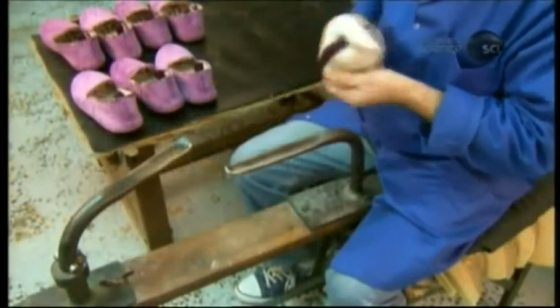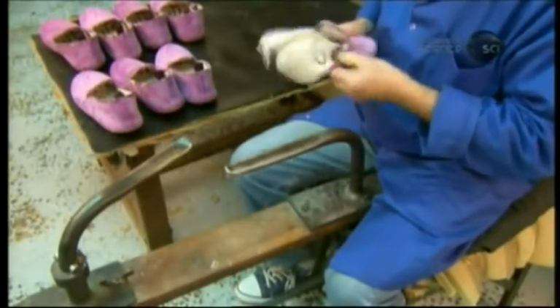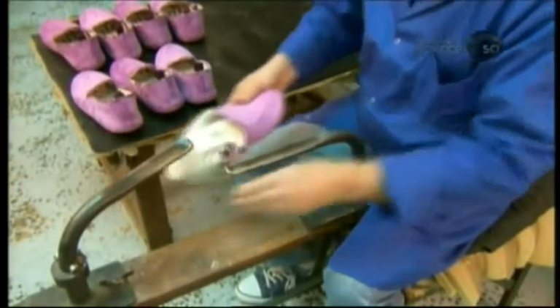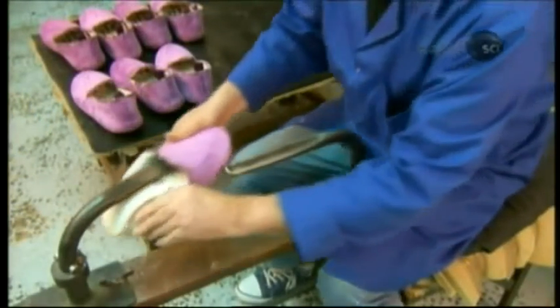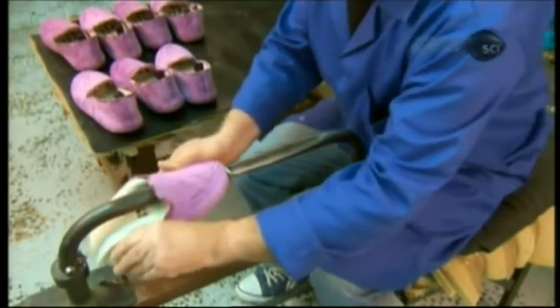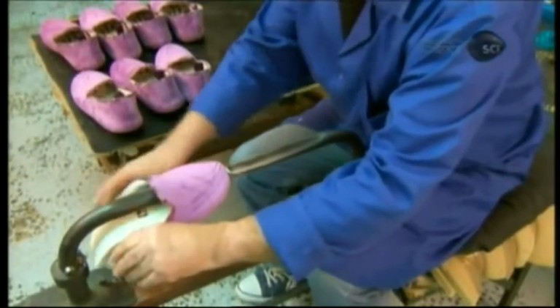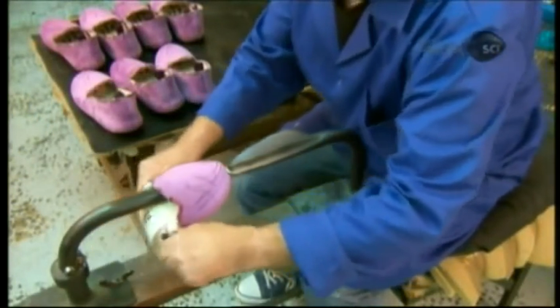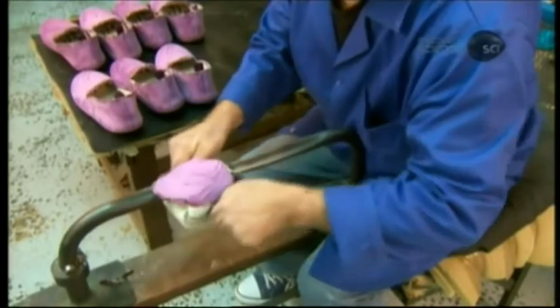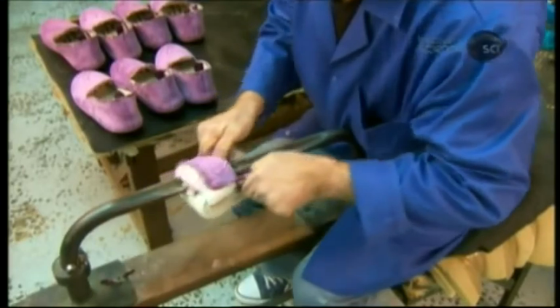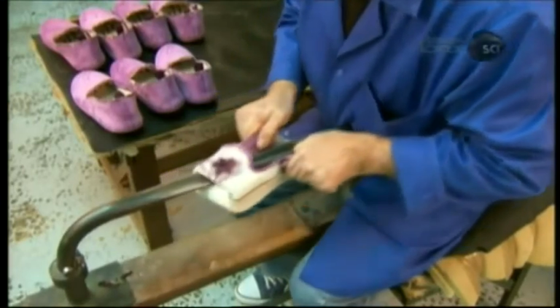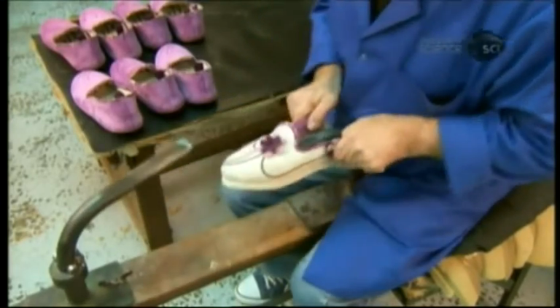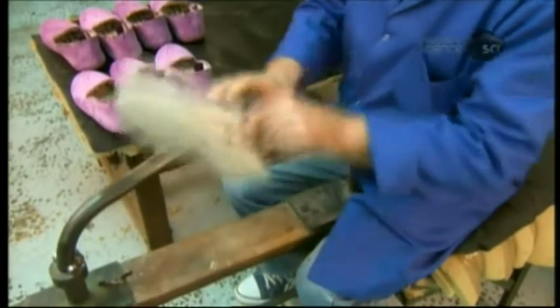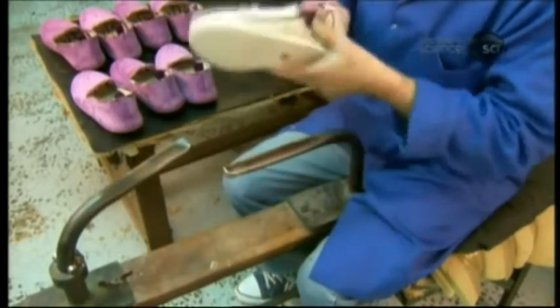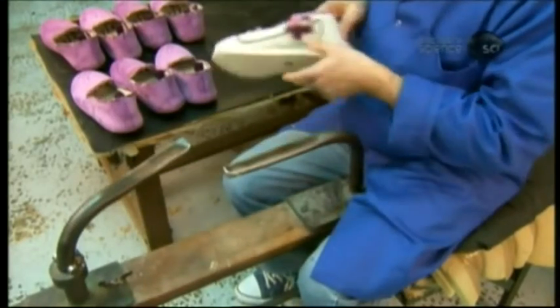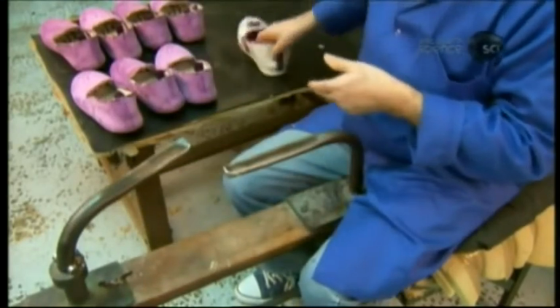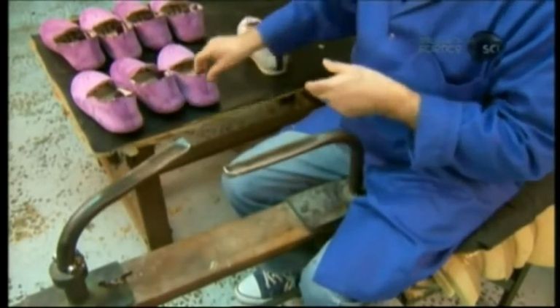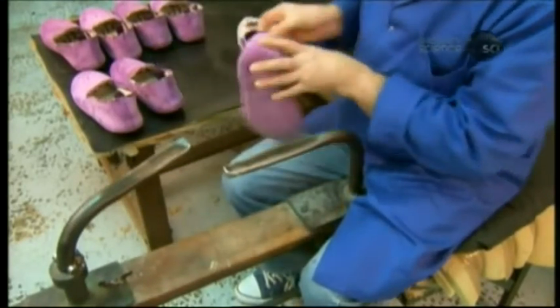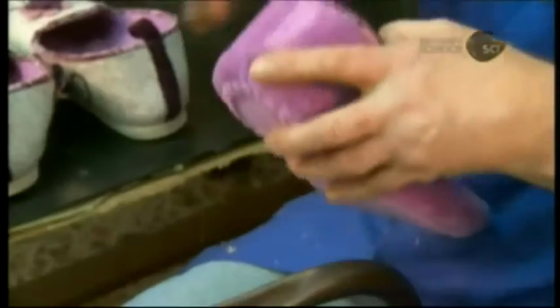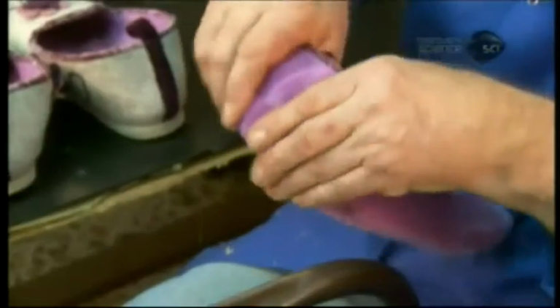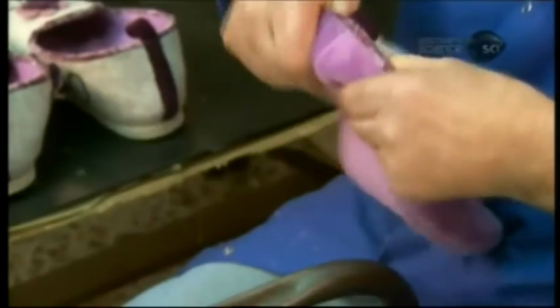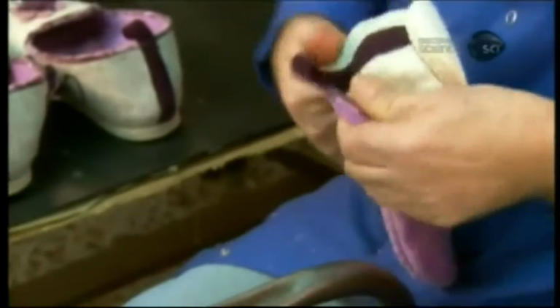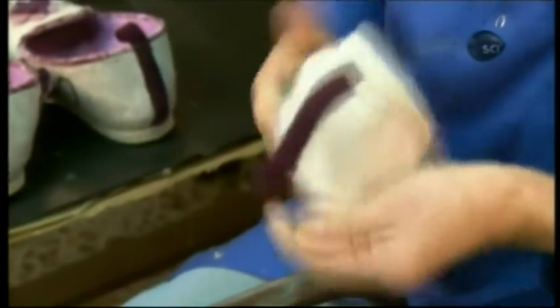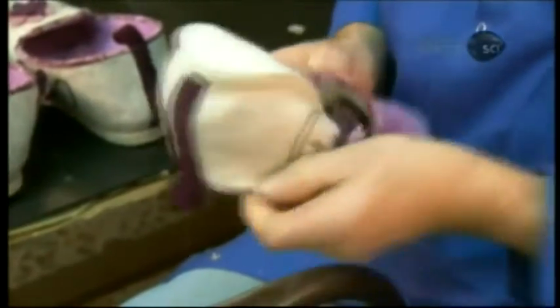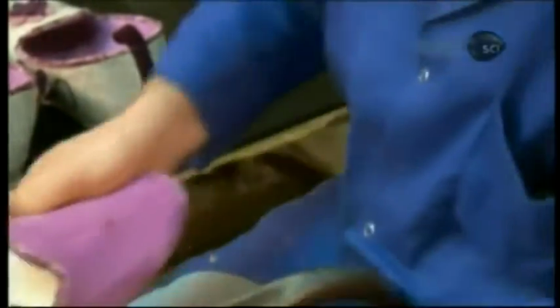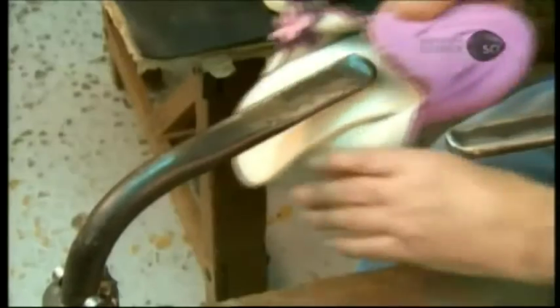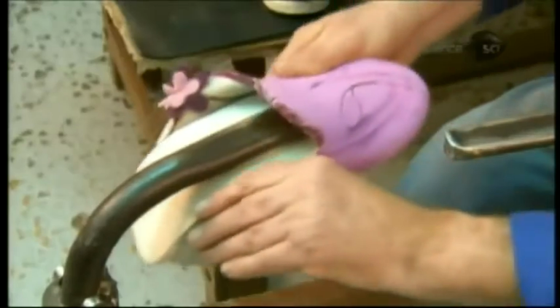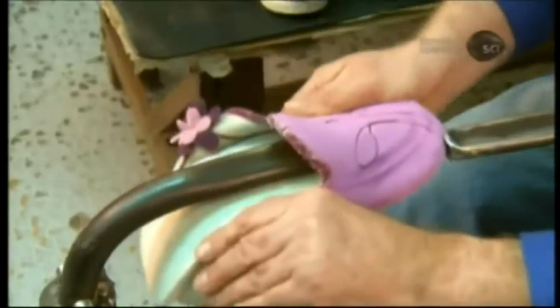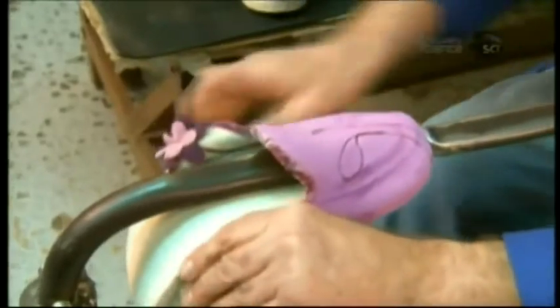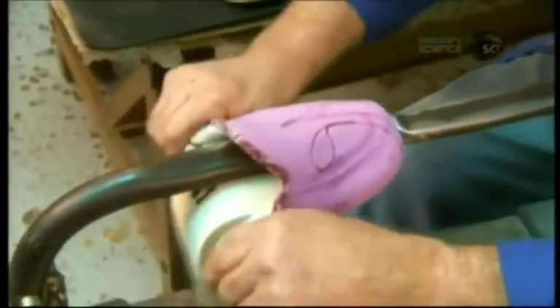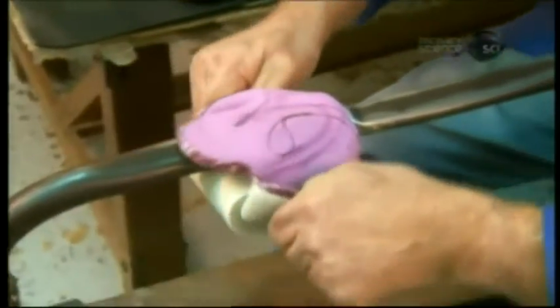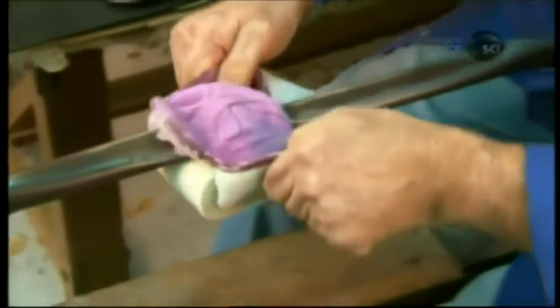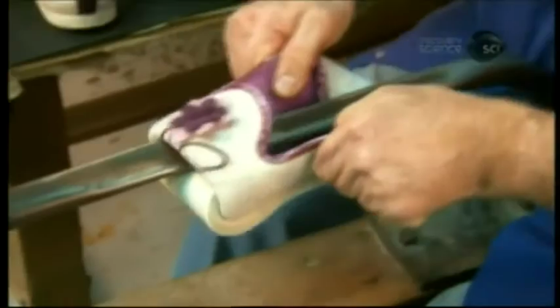The slipper is now fully constructed. However, it's inside out. So the next step is to turn the slipper right side out, using a piece of equipment called a goat, perhaps because its shape resembles goat horns.